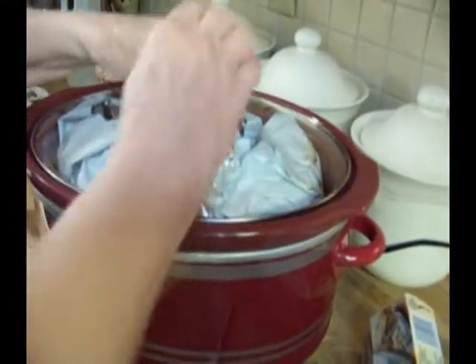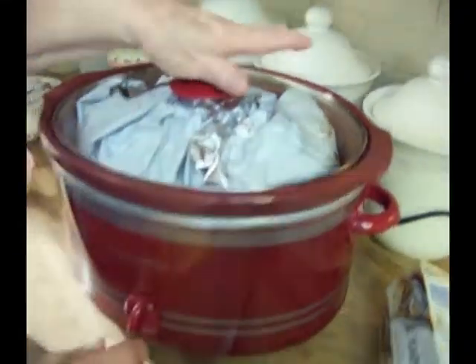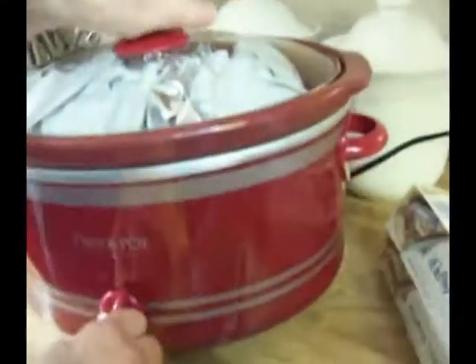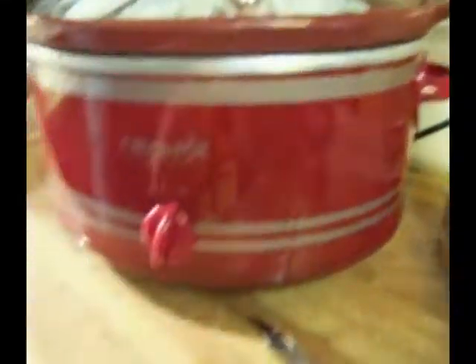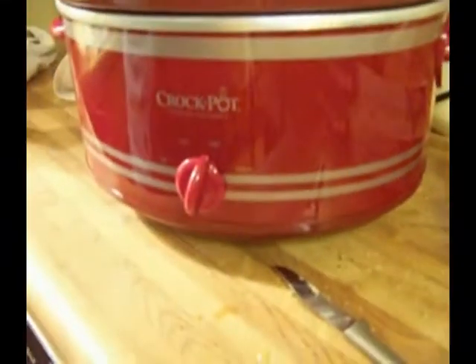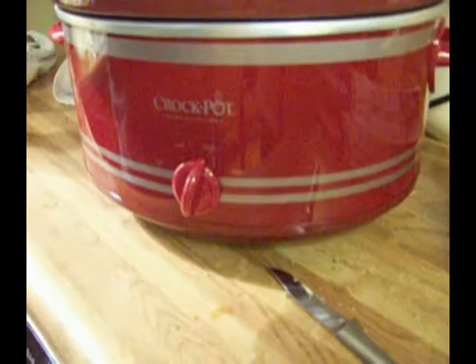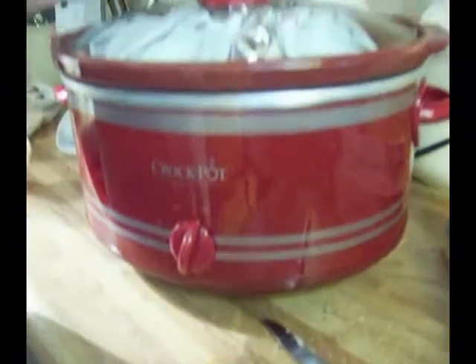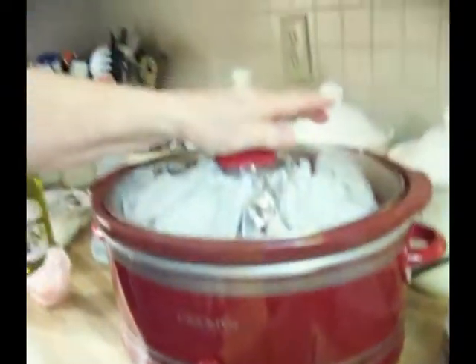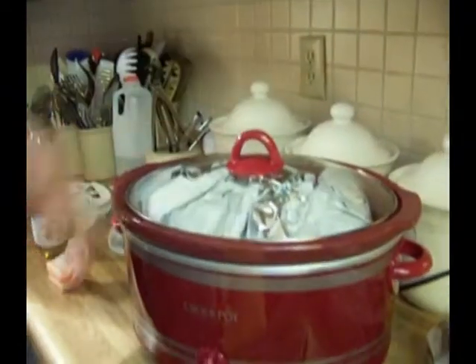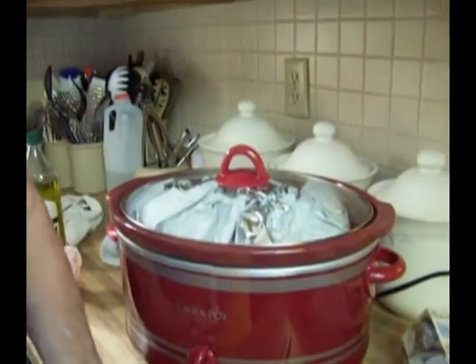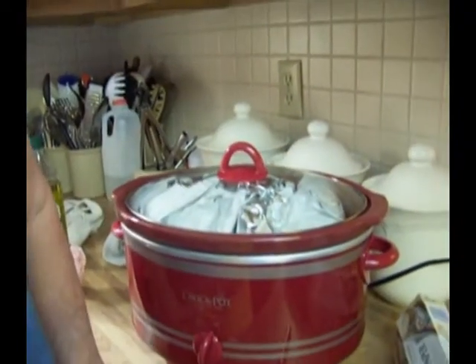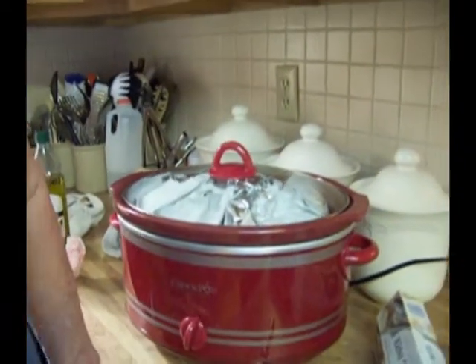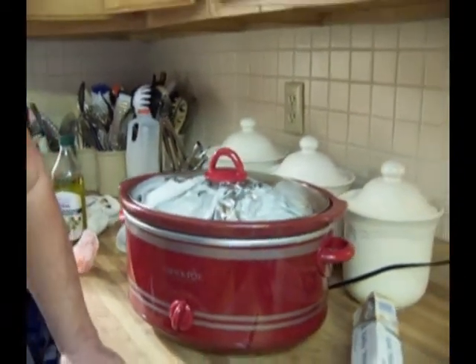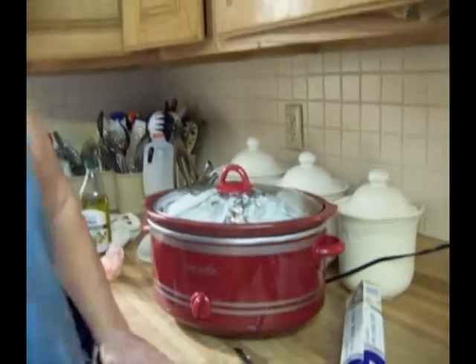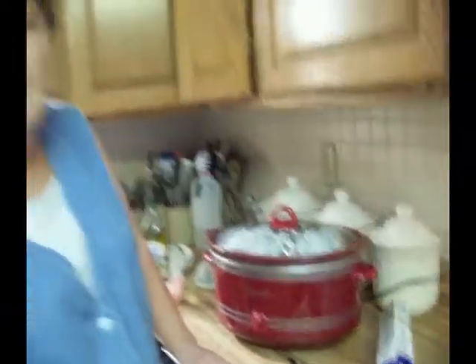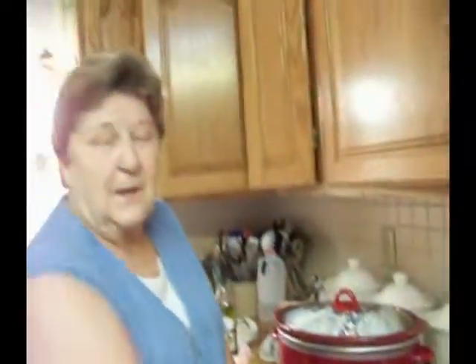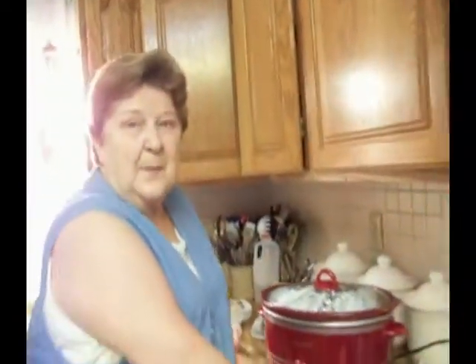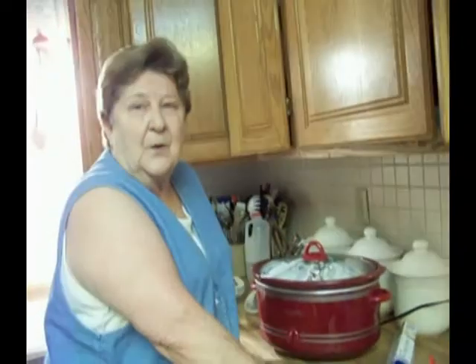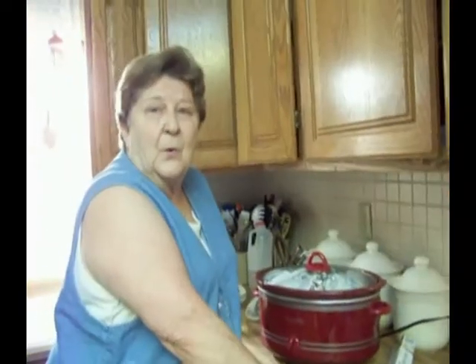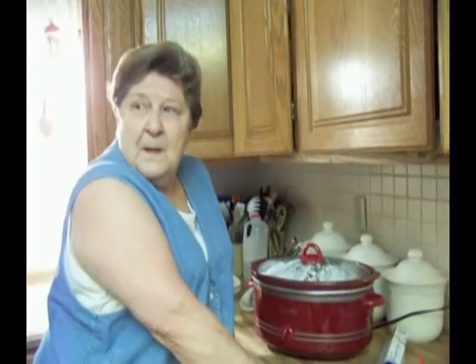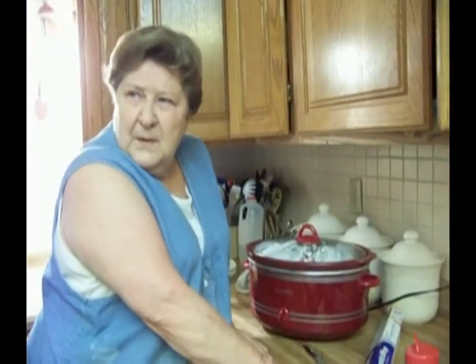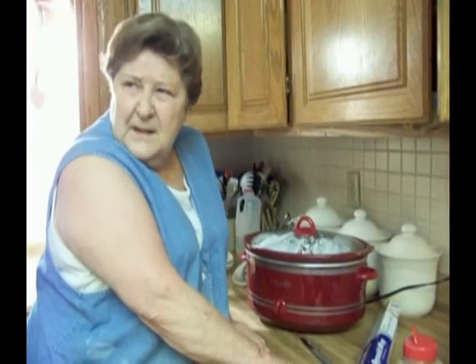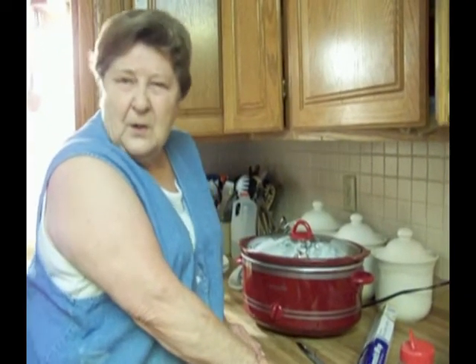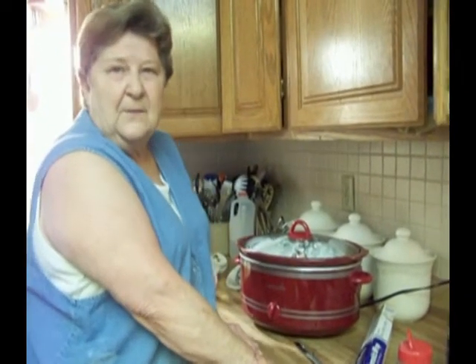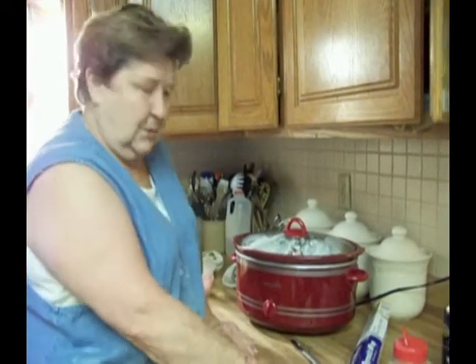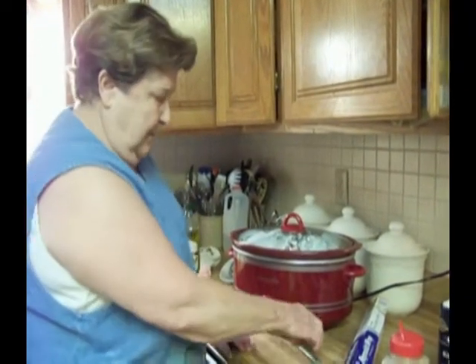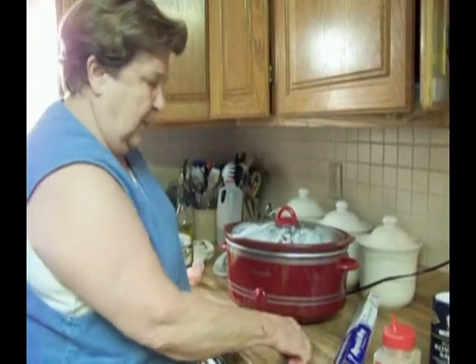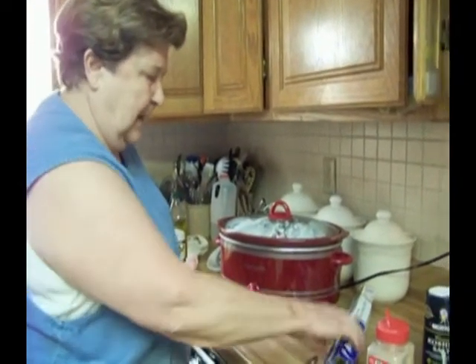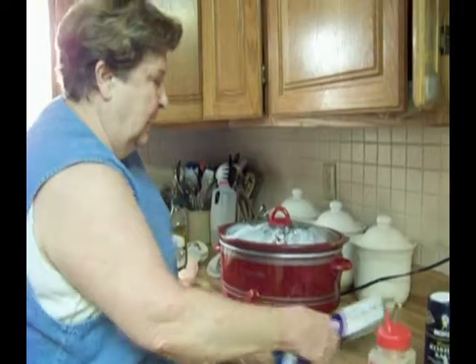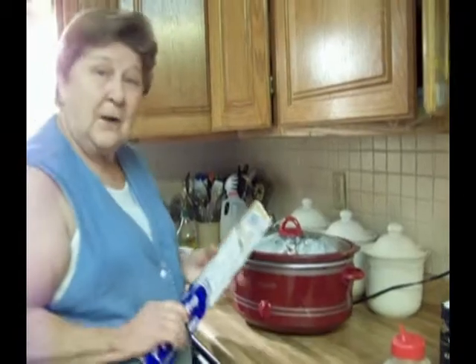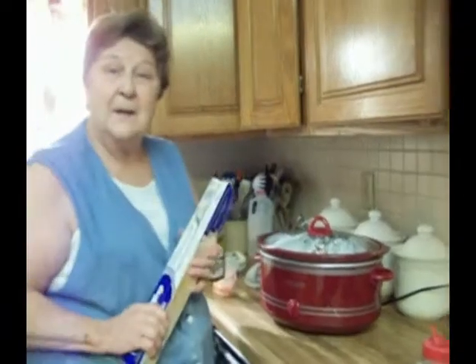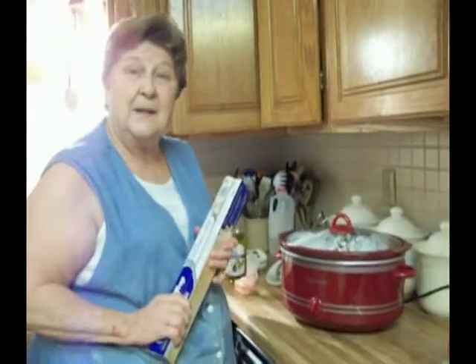I have it set to high and I'll let it cook for six to eight hours. If you want to cook for eight hours, I'd probably put it on low. But it's now two o'clock in the afternoon, so I'll put it on high and get it going. Thank you, bye.